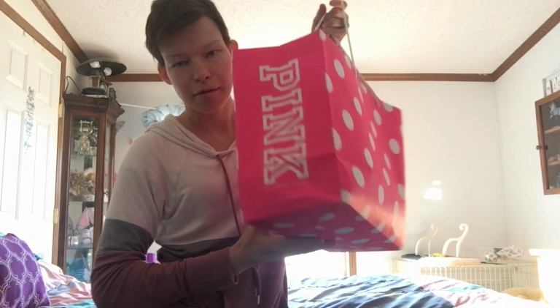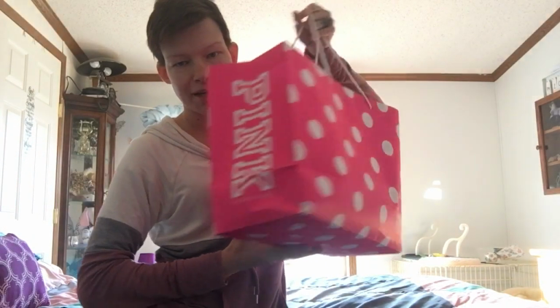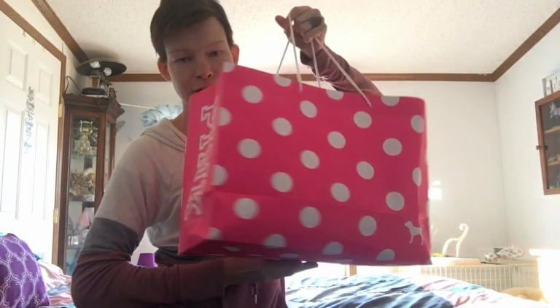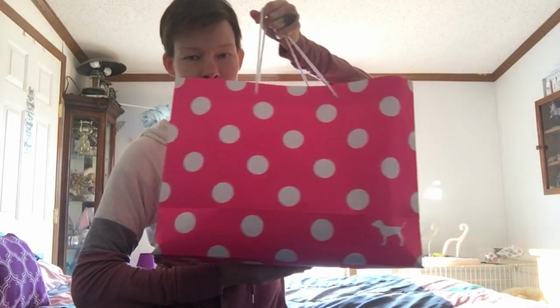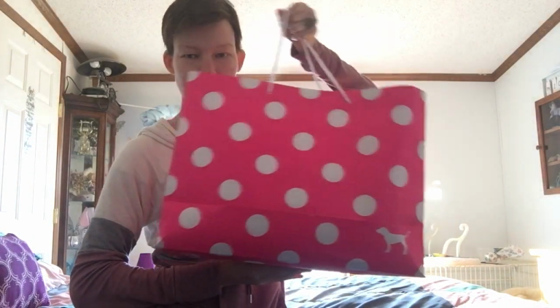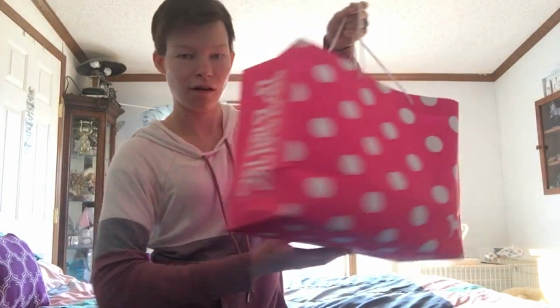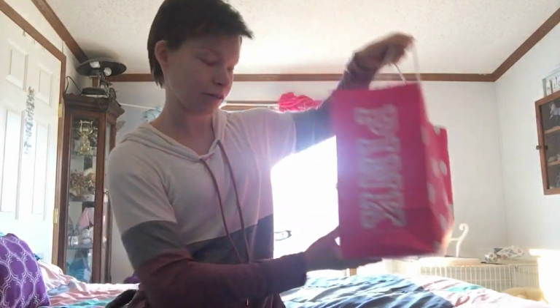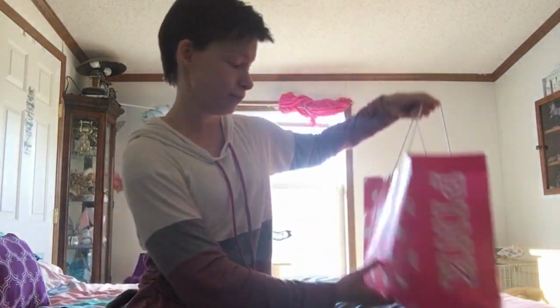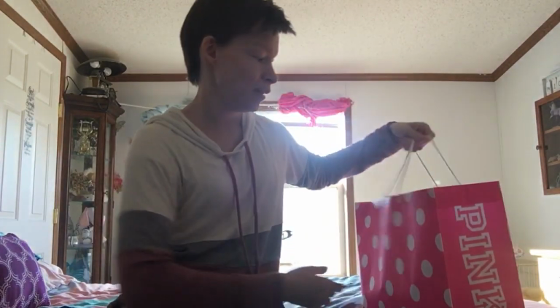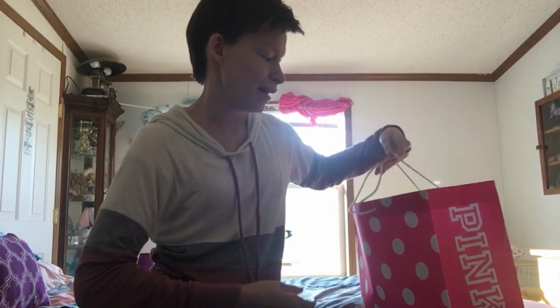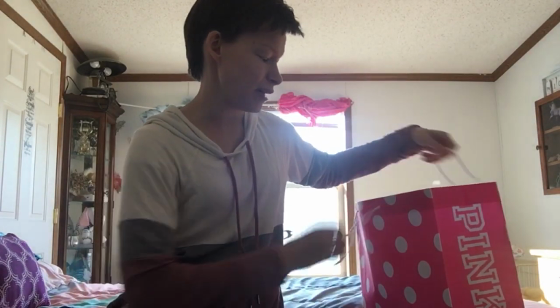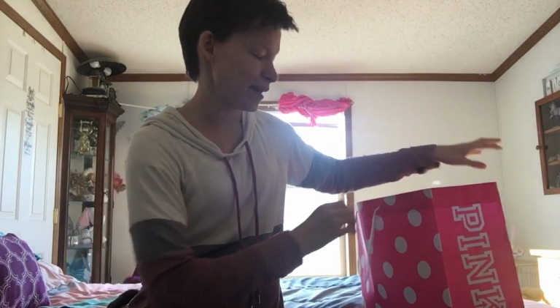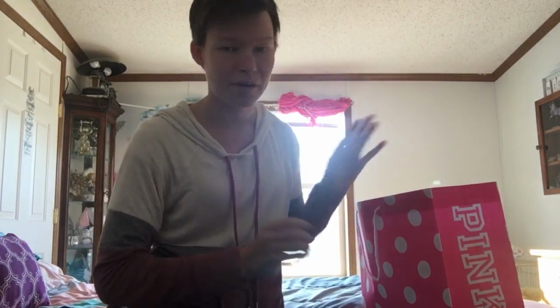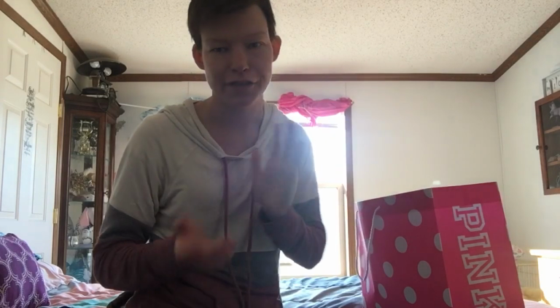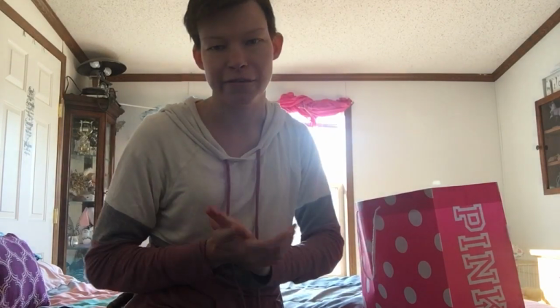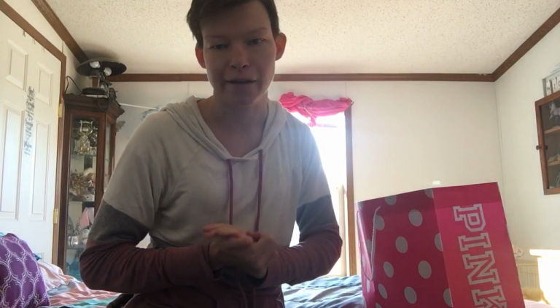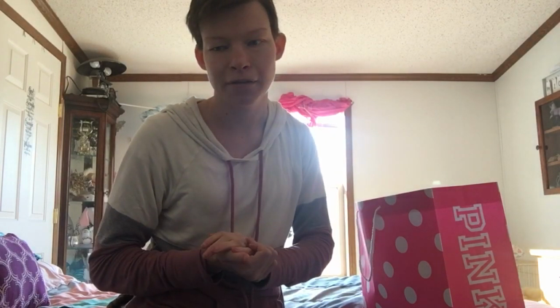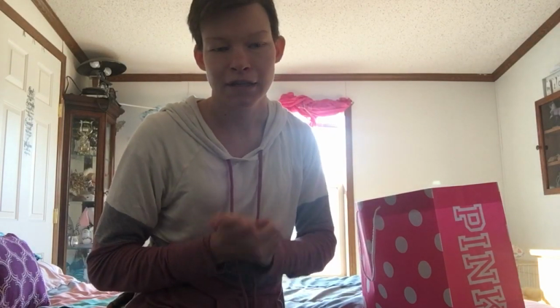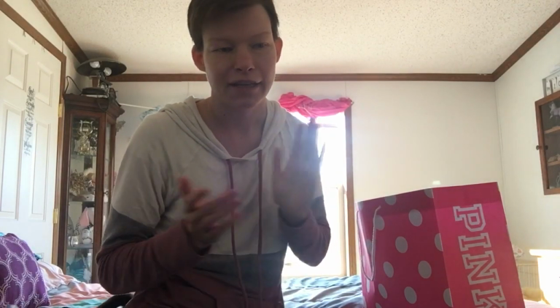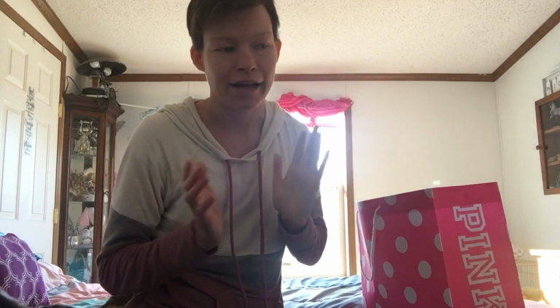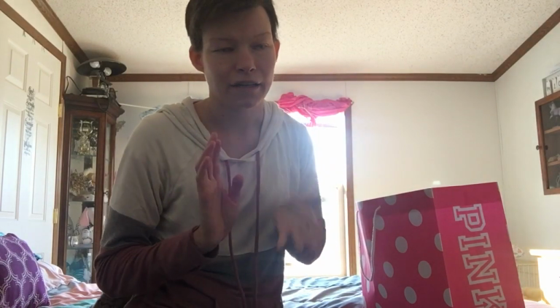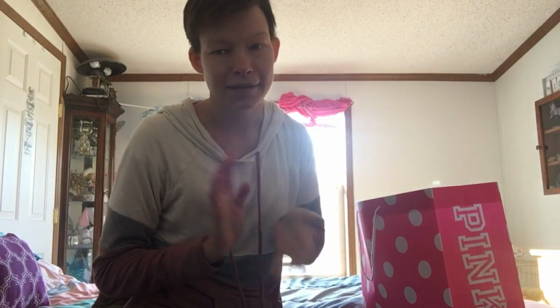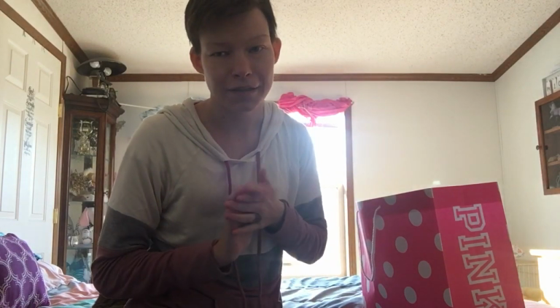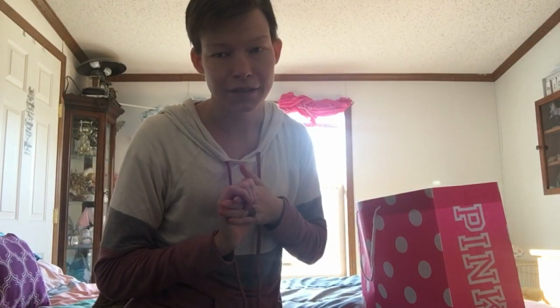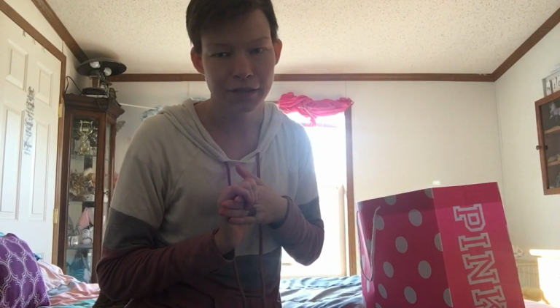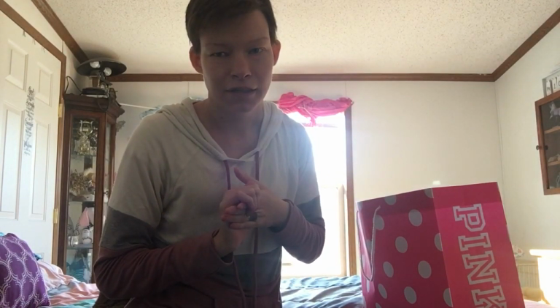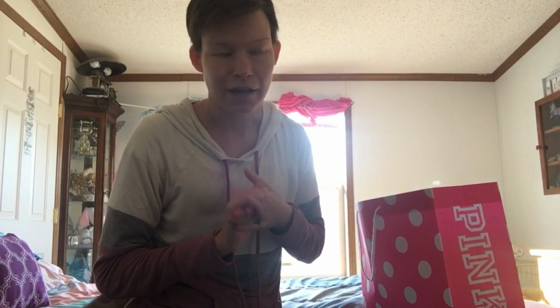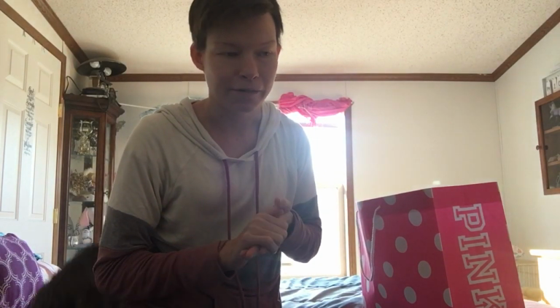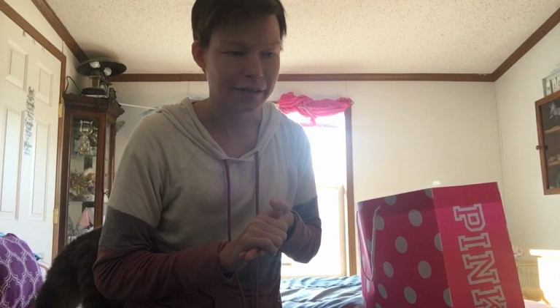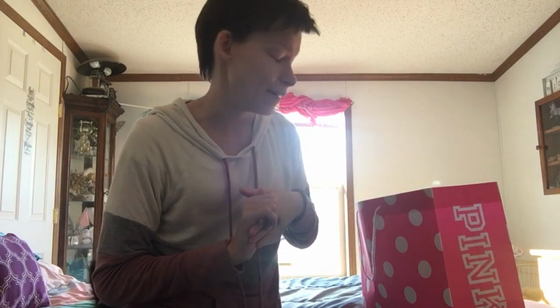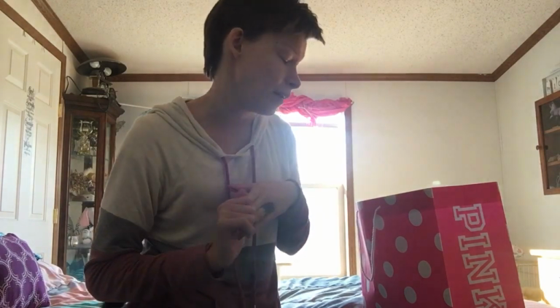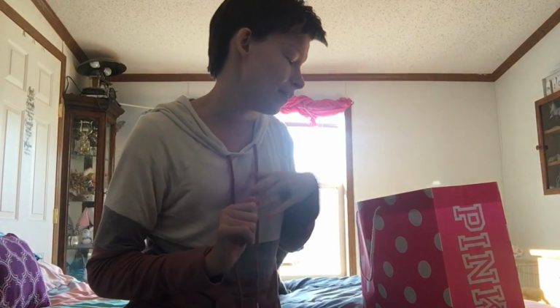Pink haul! I went shopping at the mall yesterday with my grandma and I got a couple deals that were going on, so I got a couple things.